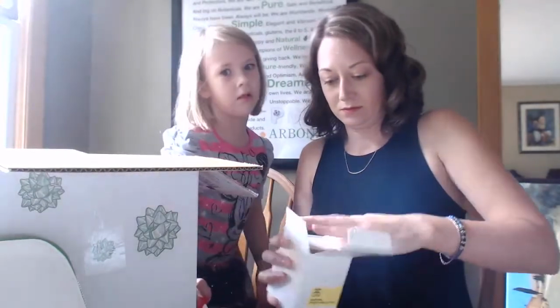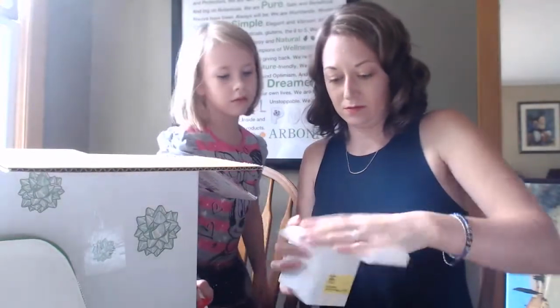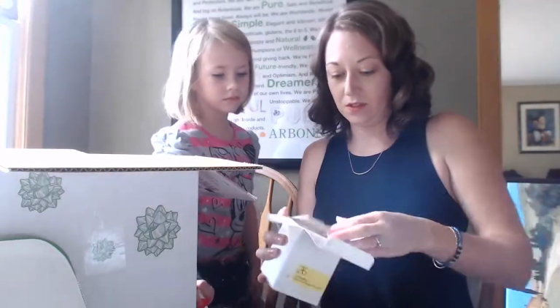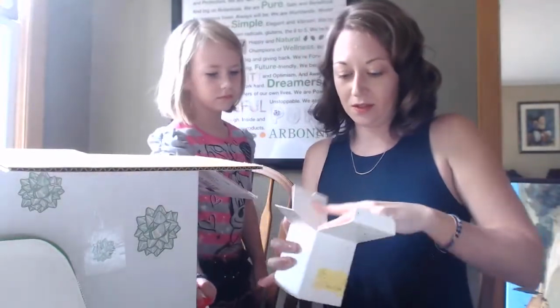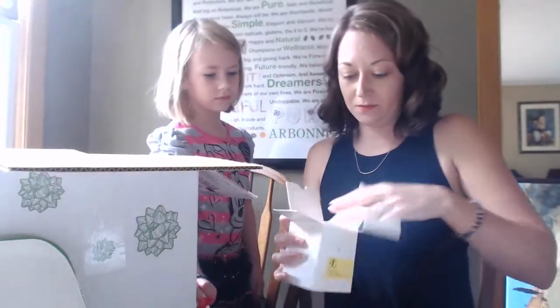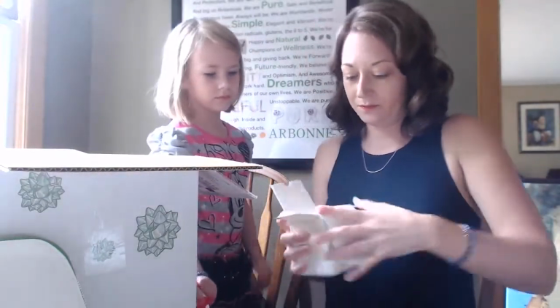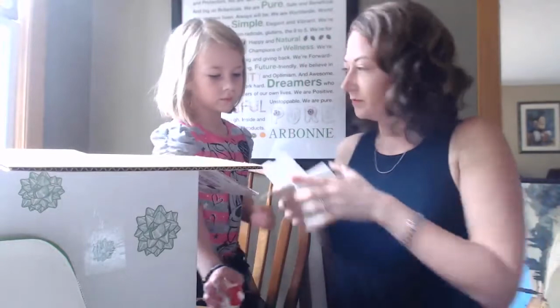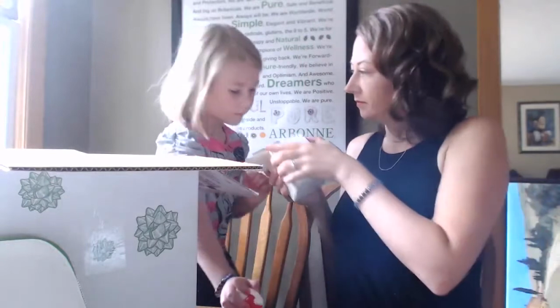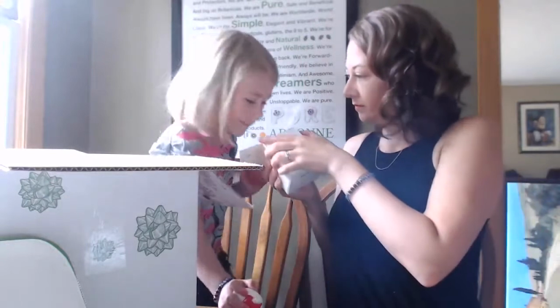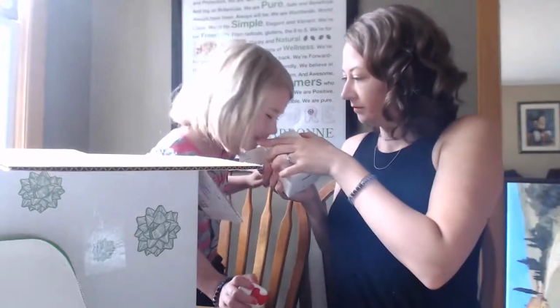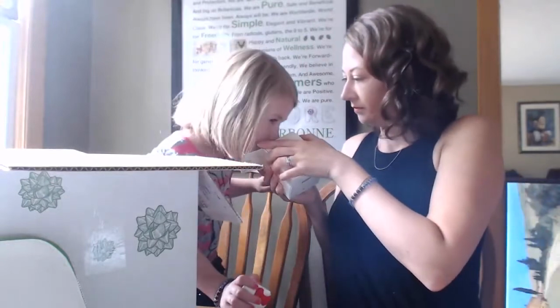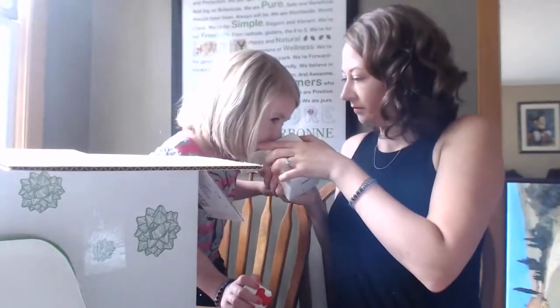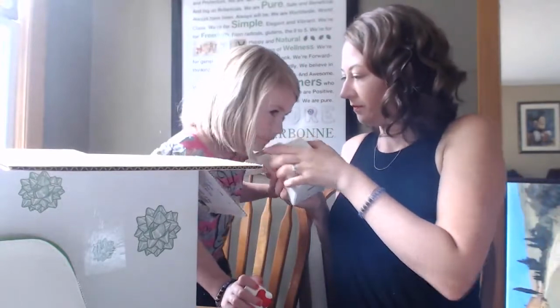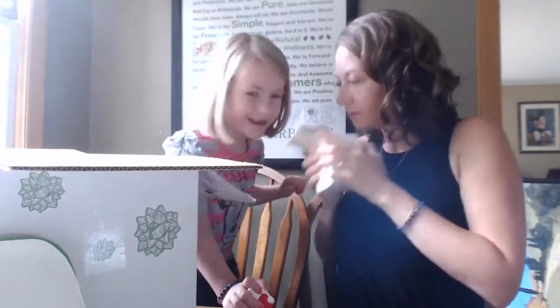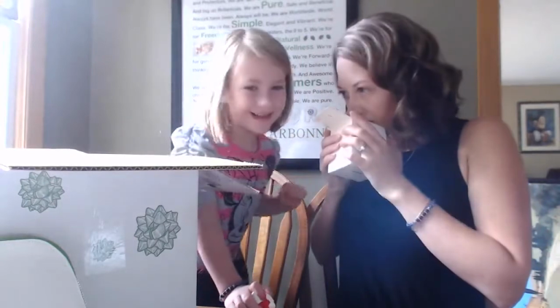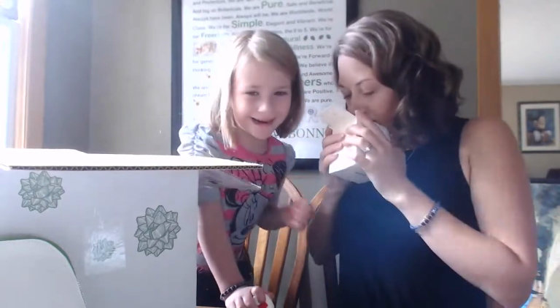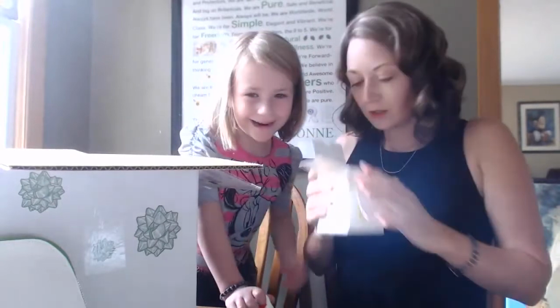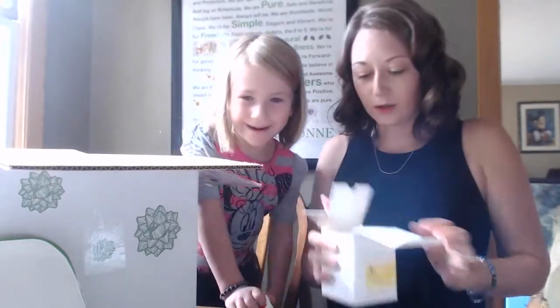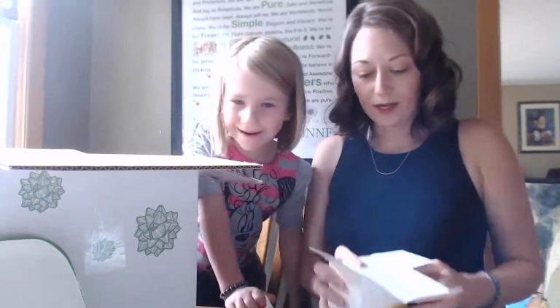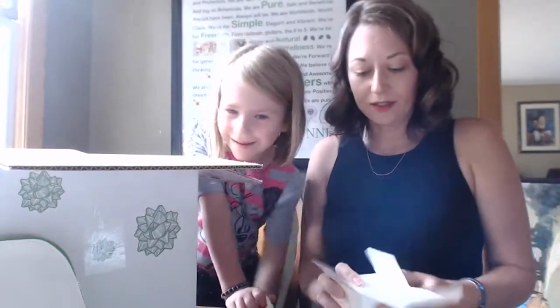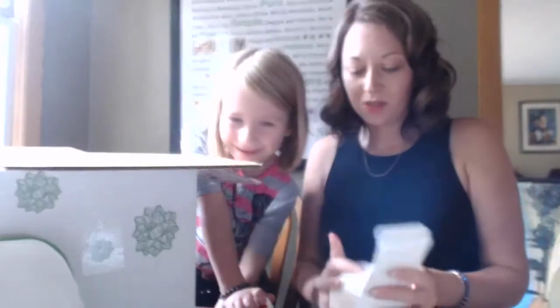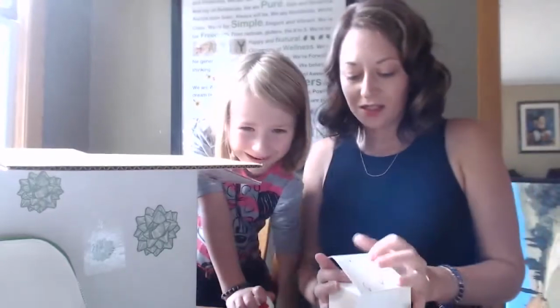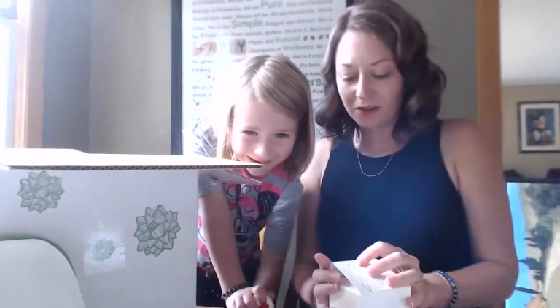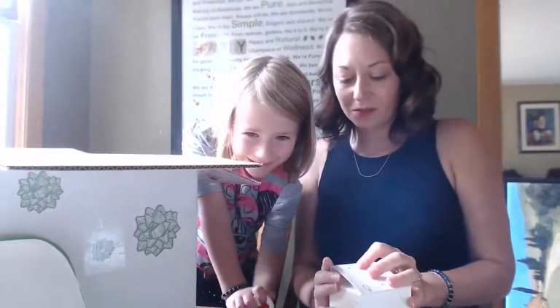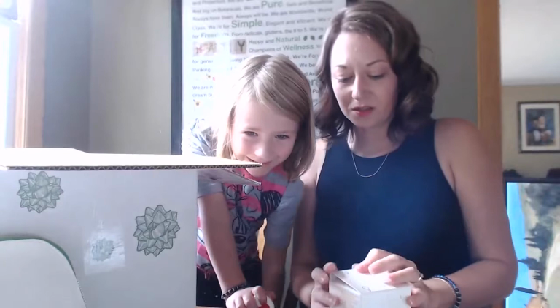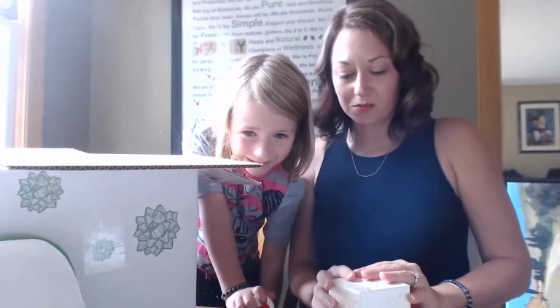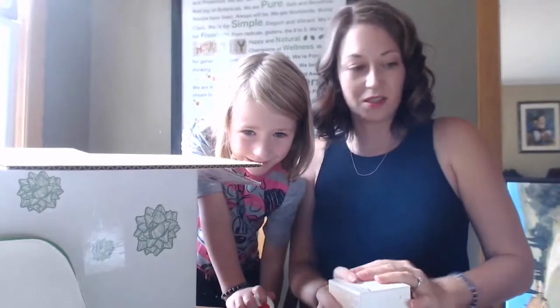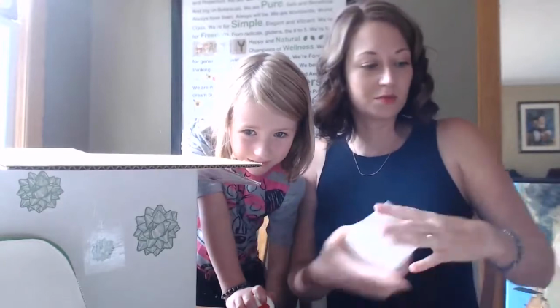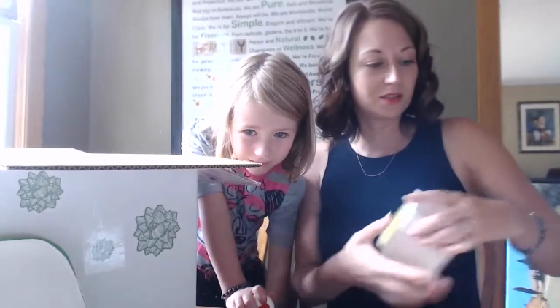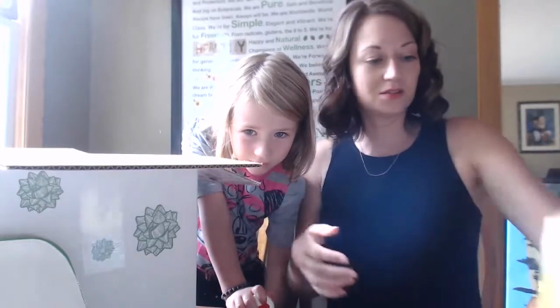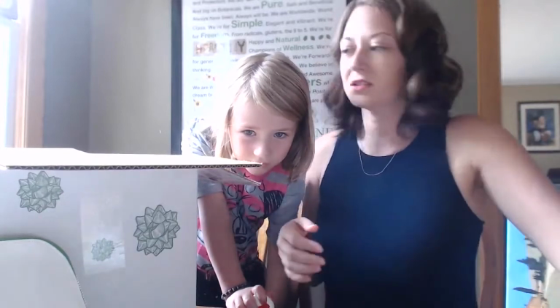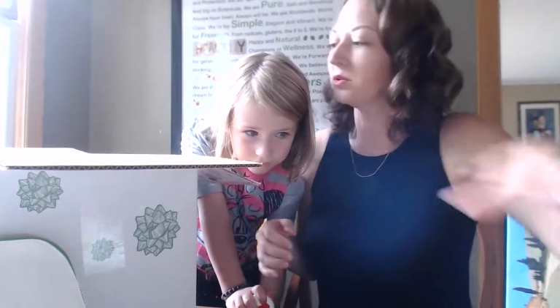It smells like vanilla, but it also smells like Christmas. So that's kind of cool.